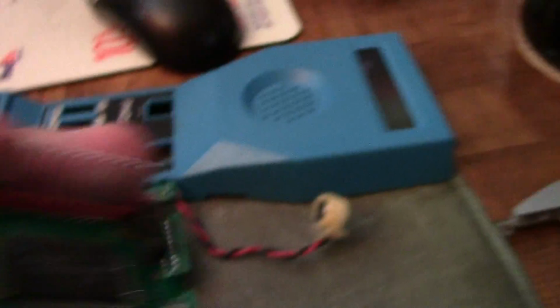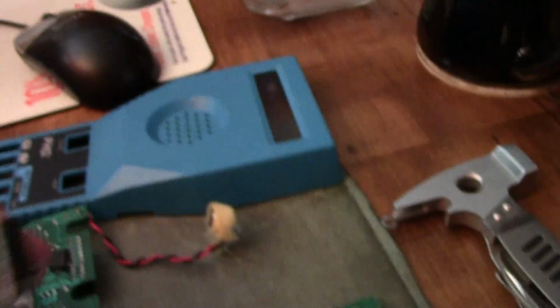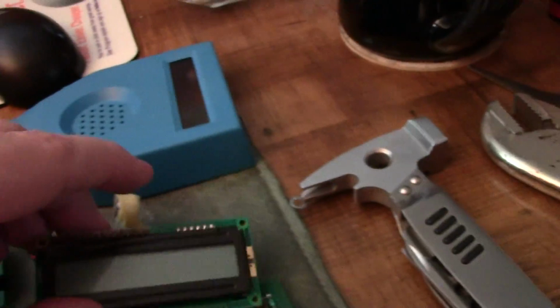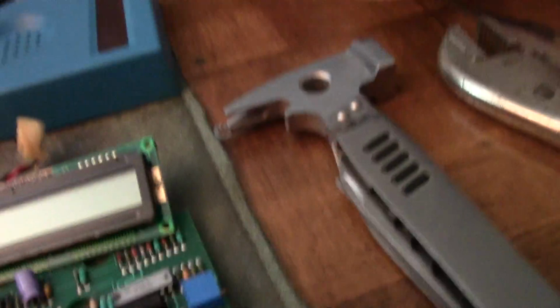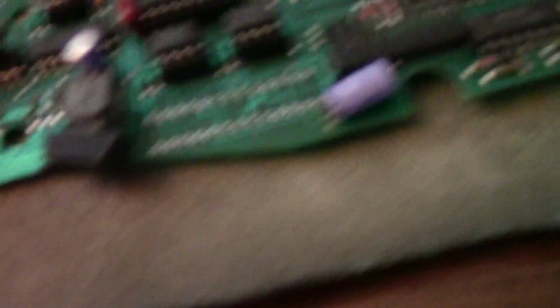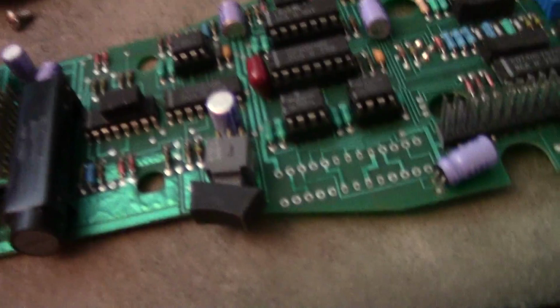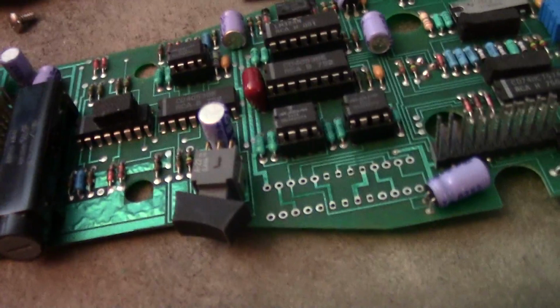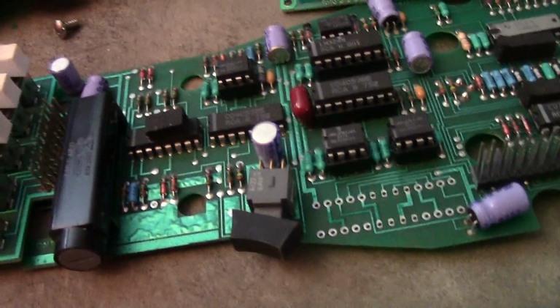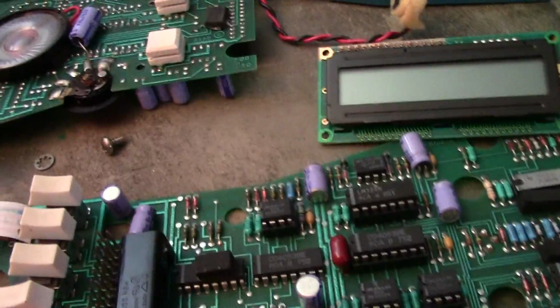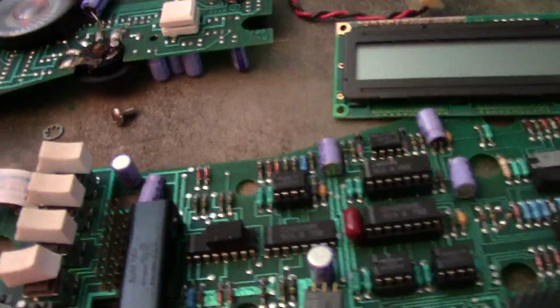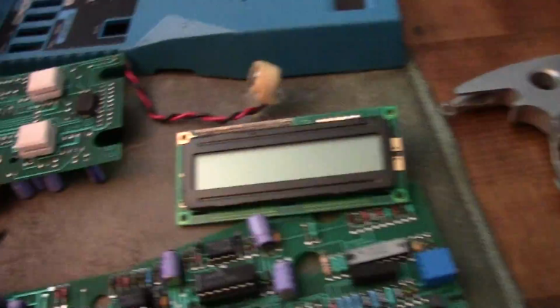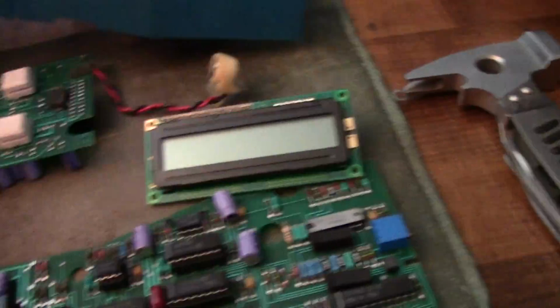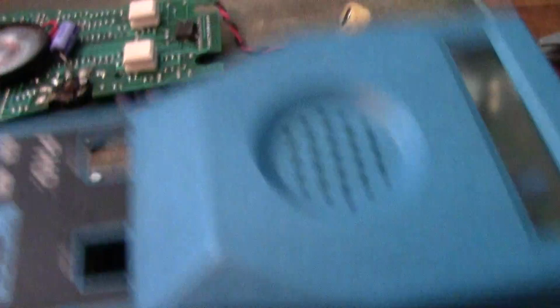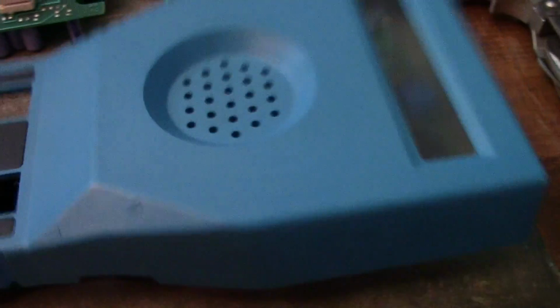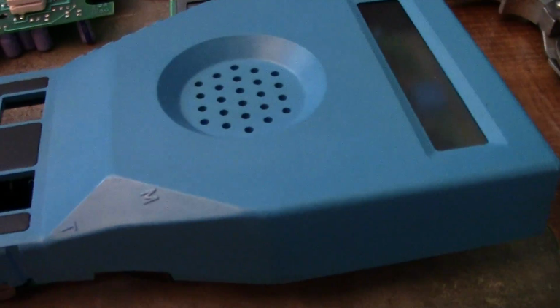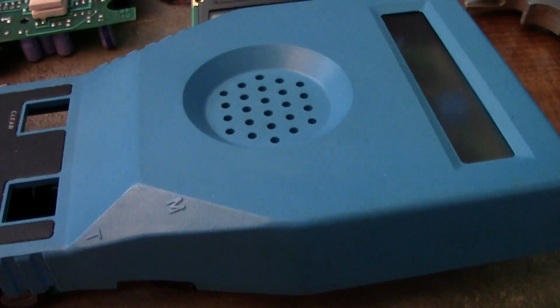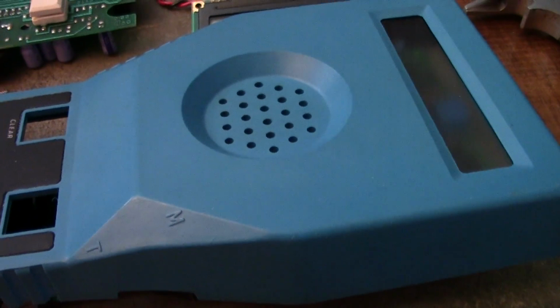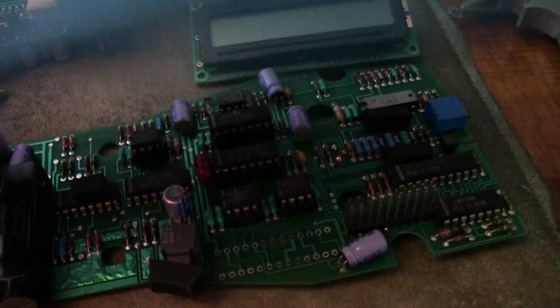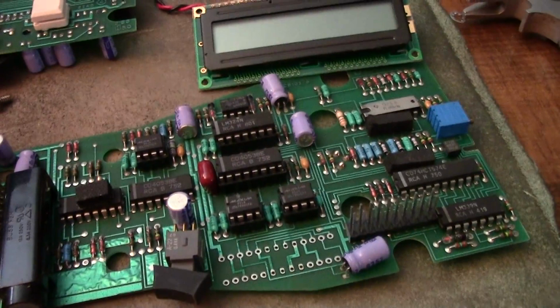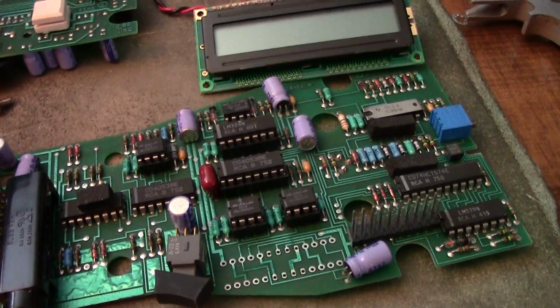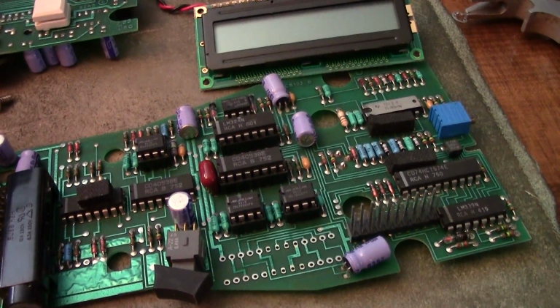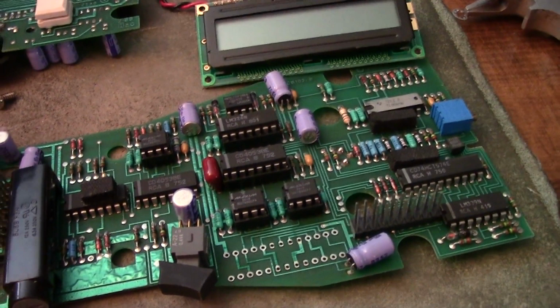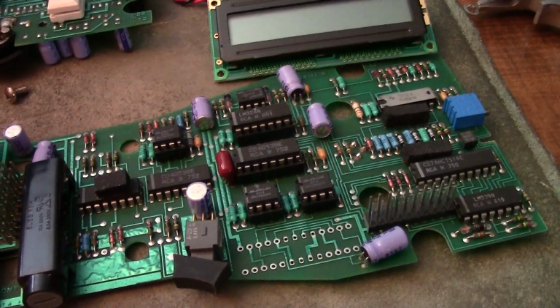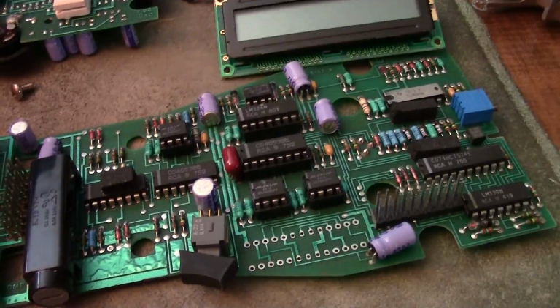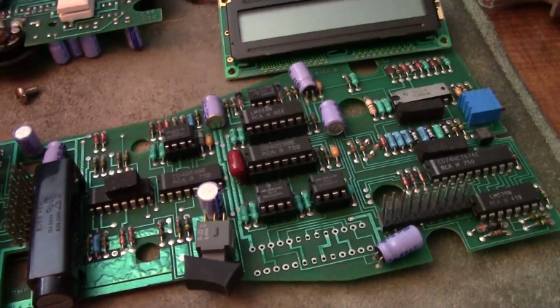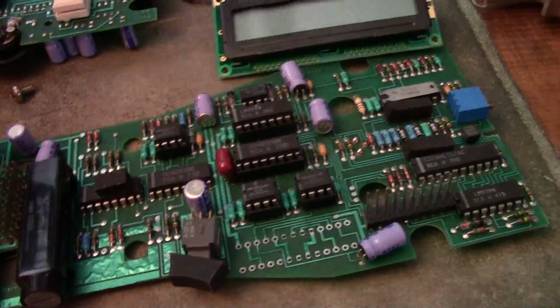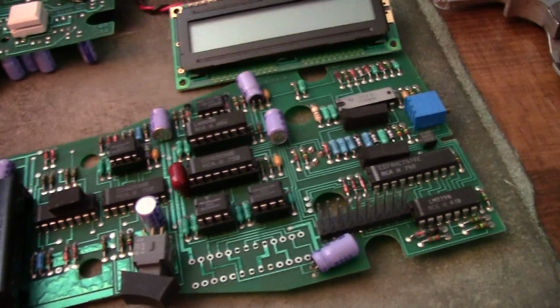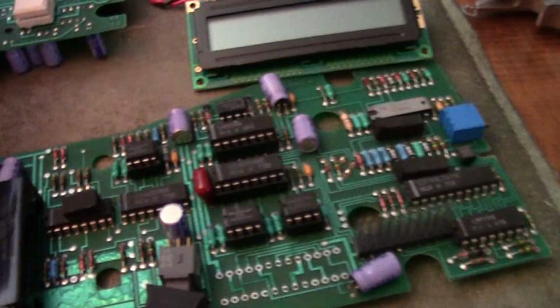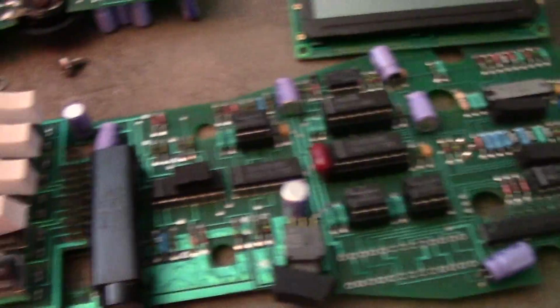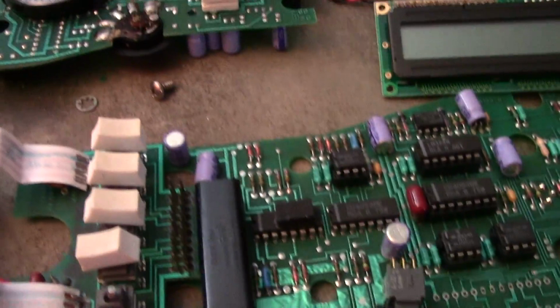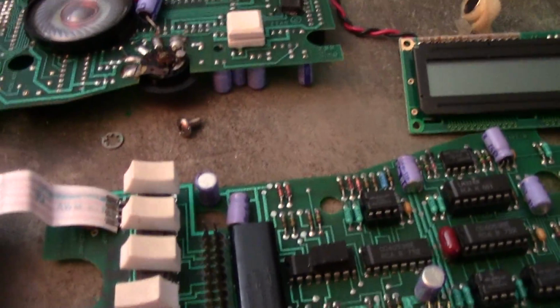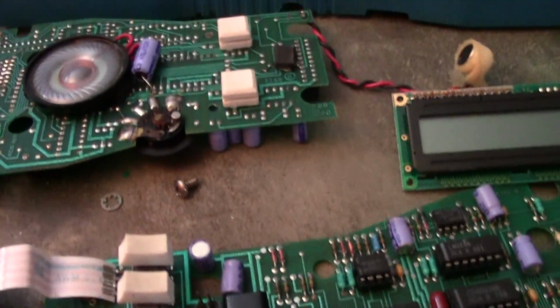But since I screwed up the first video, you didn't get to see me open it. It was kind of like — okay, wow. But that's what's inside of a test set.